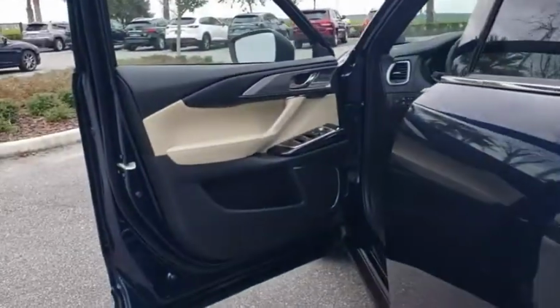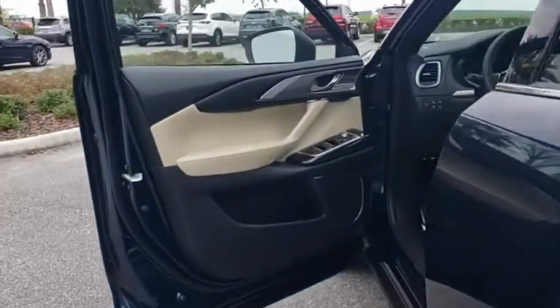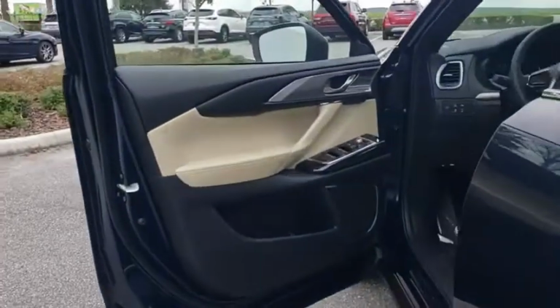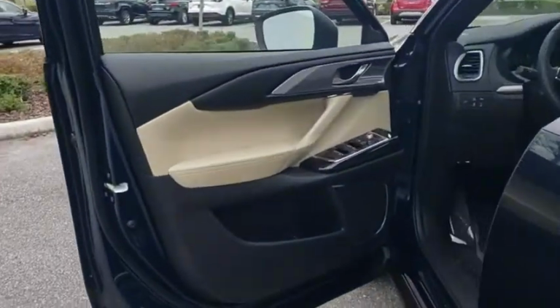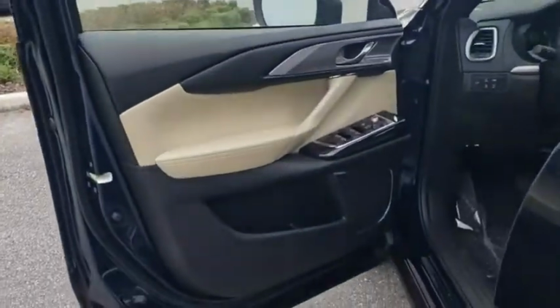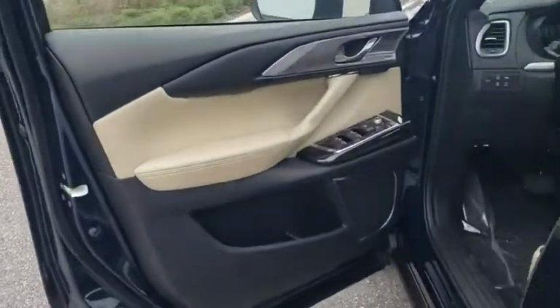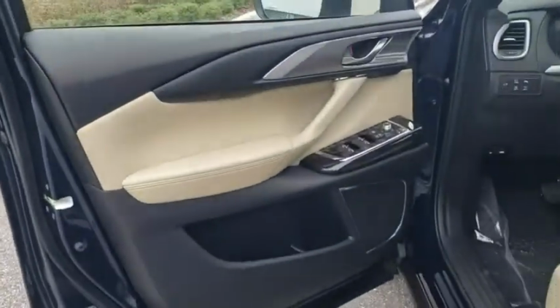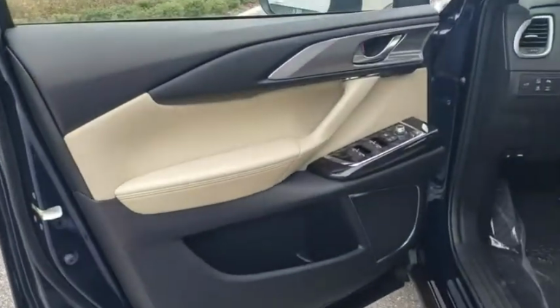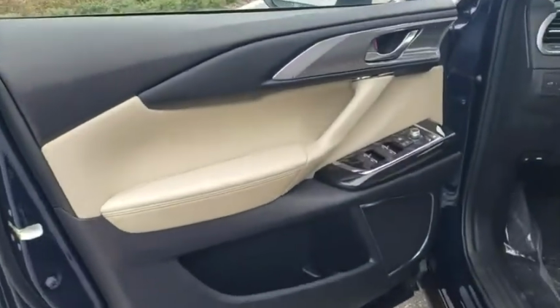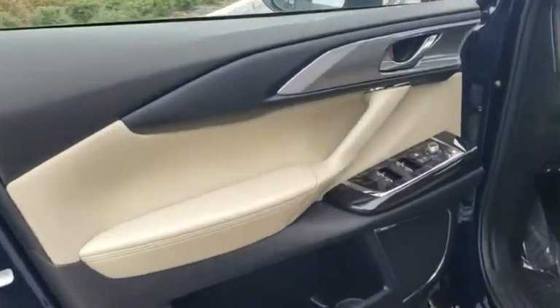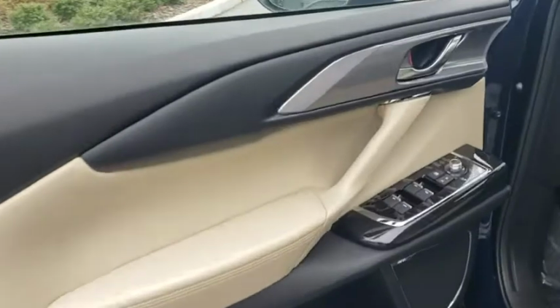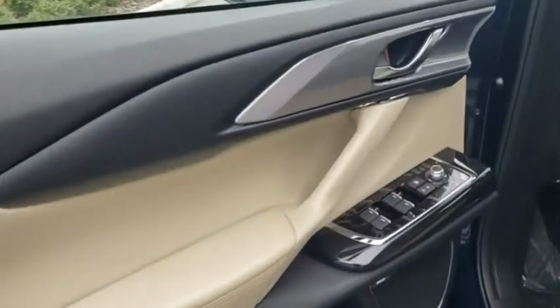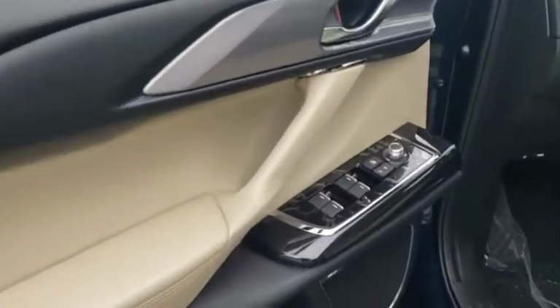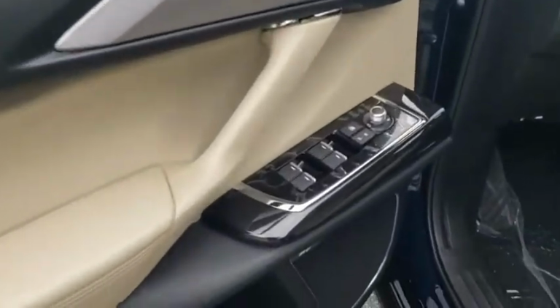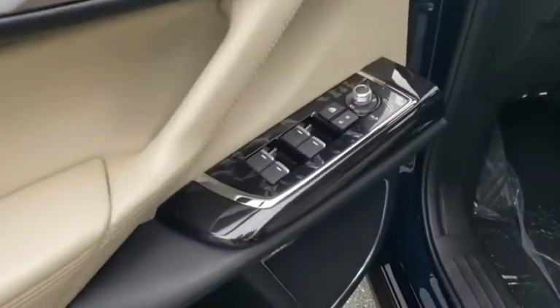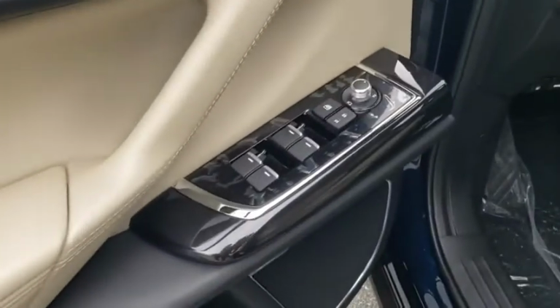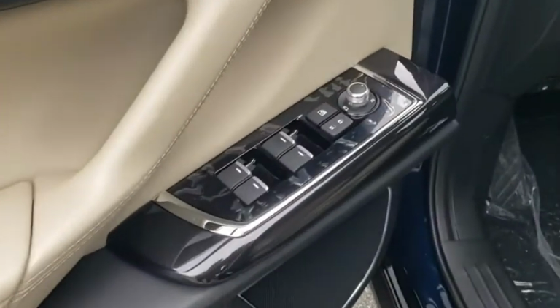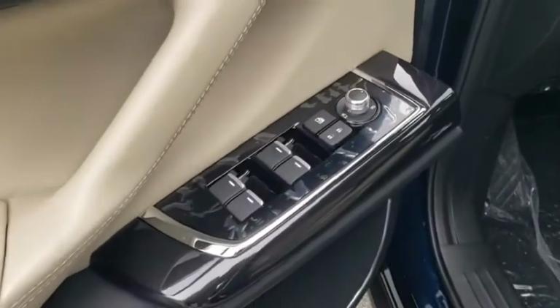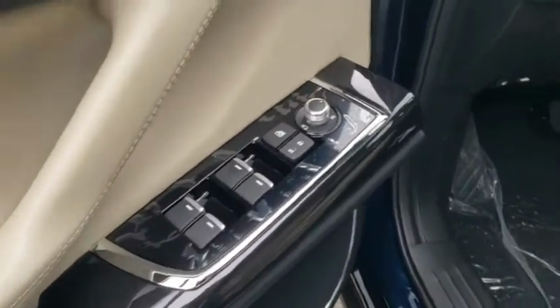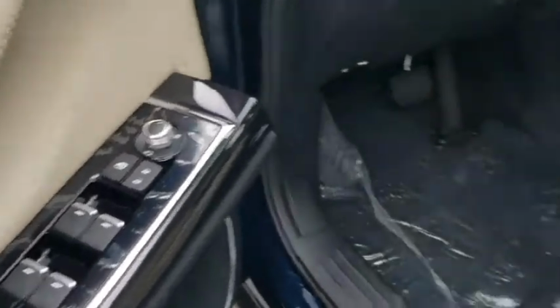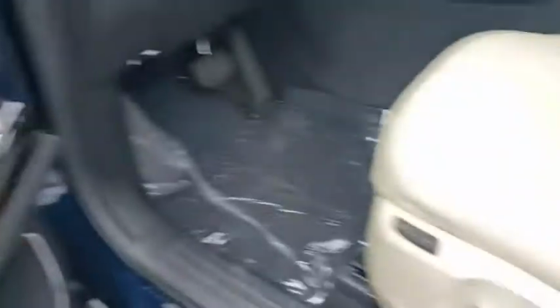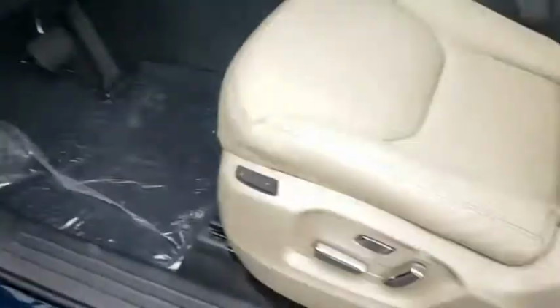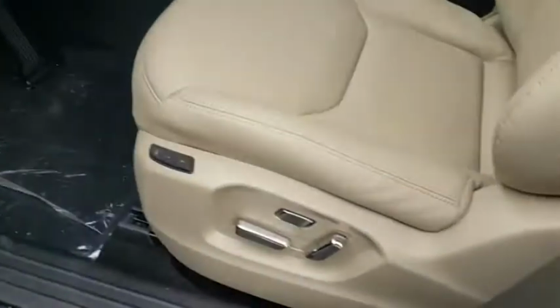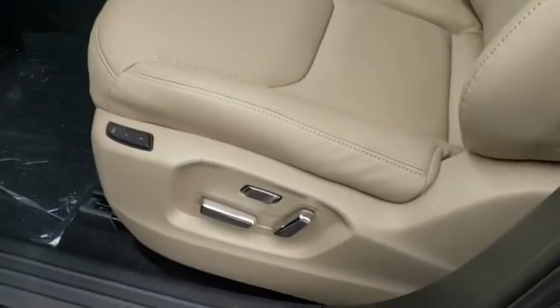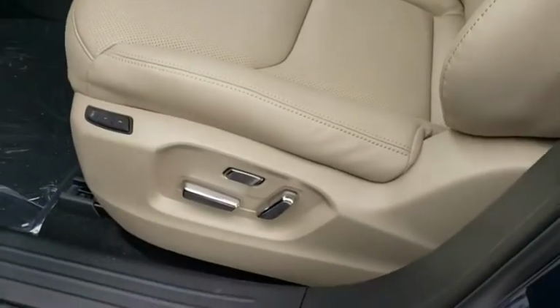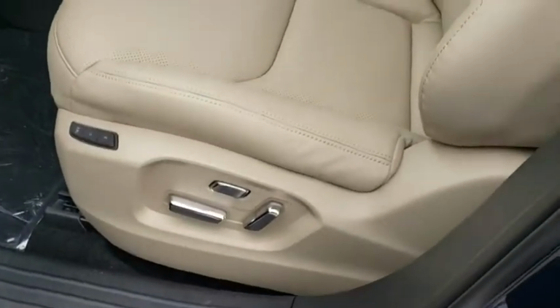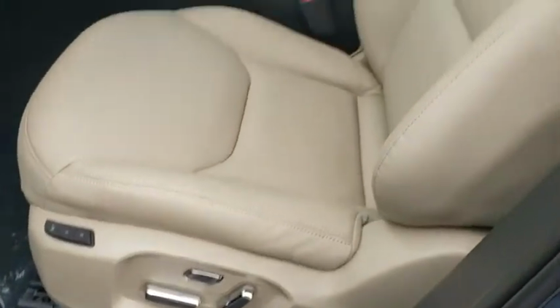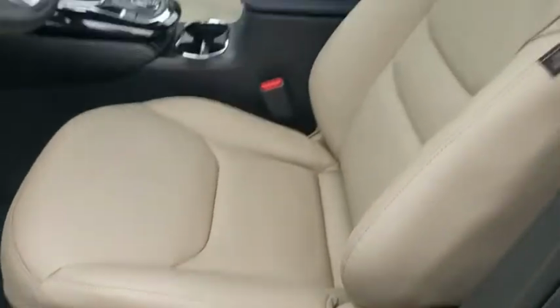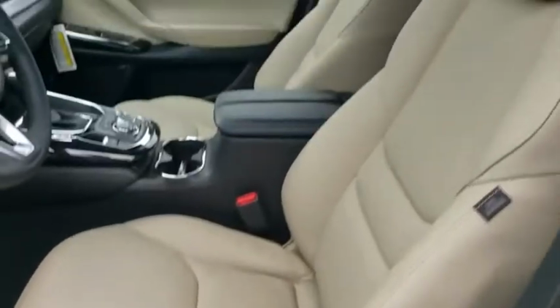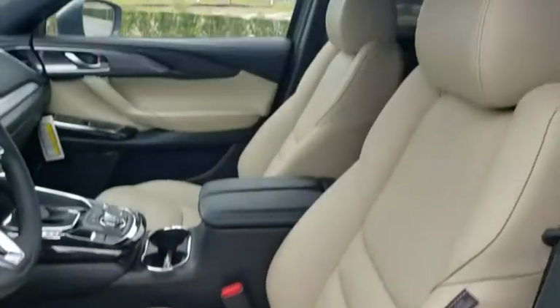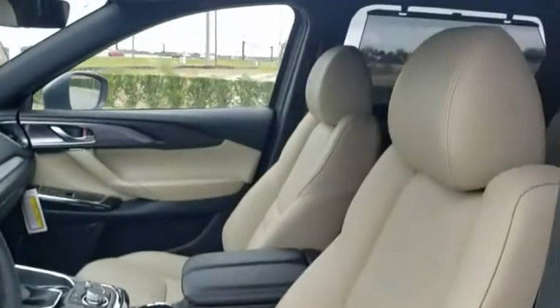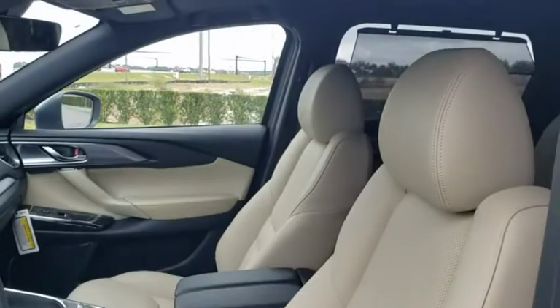Fog lights, trip computer, rear window defroster, heated front seat, overhead console, remote keyless entry, tachometer.